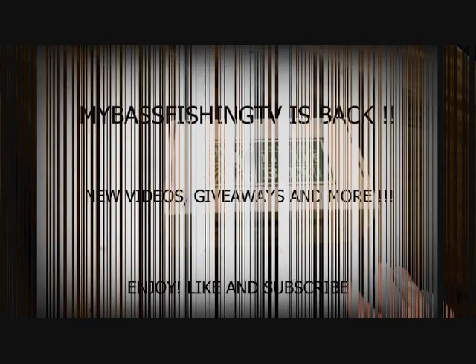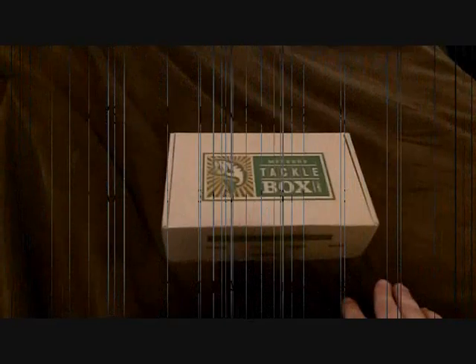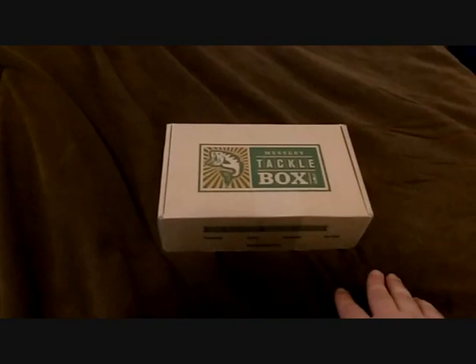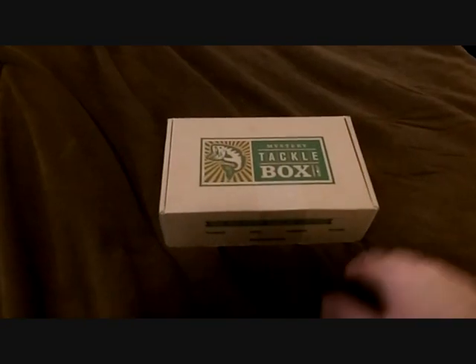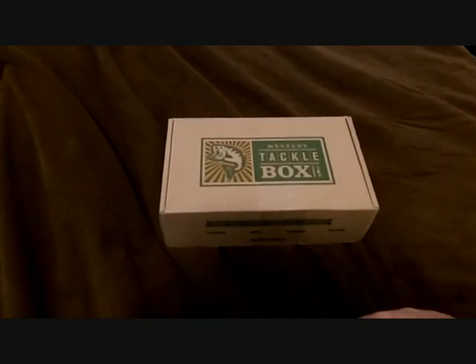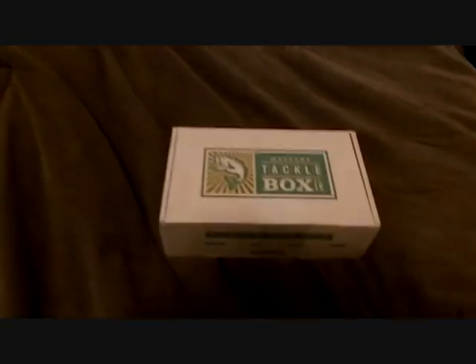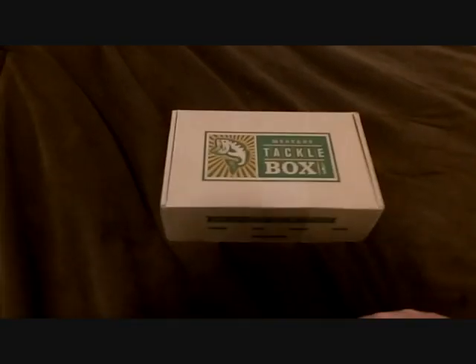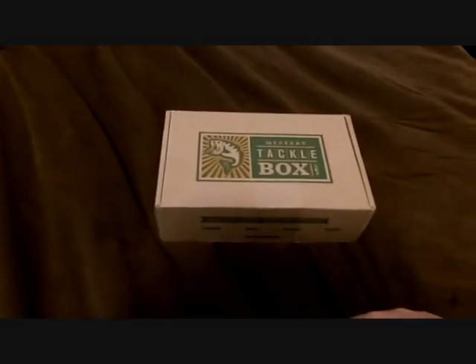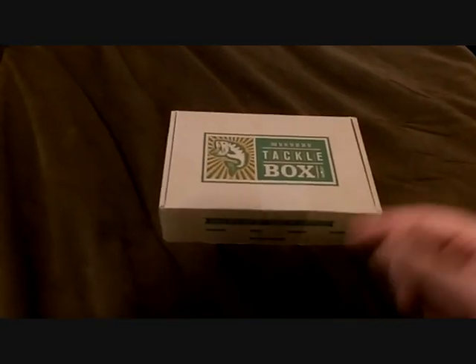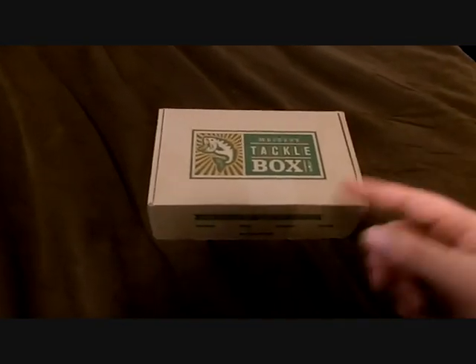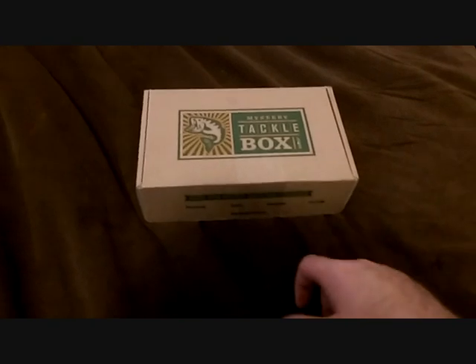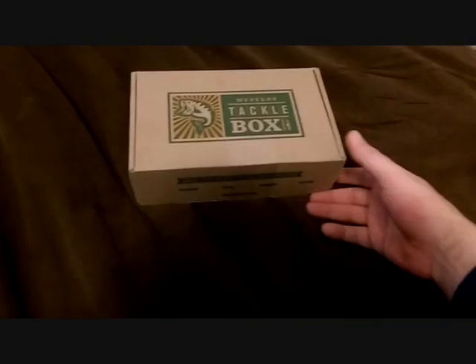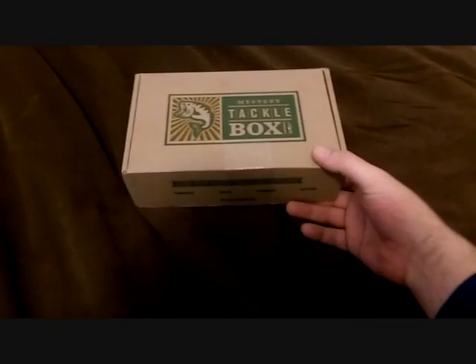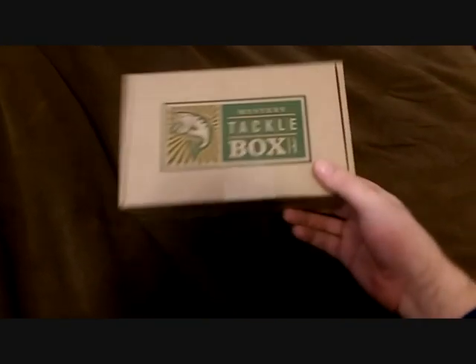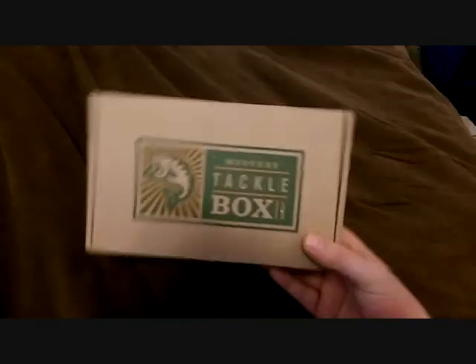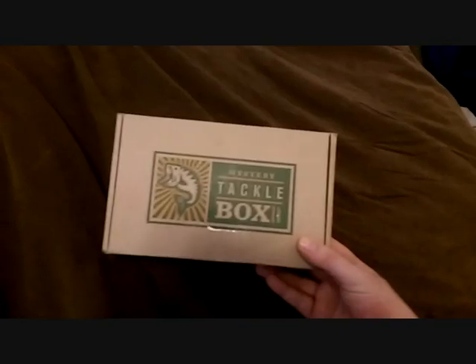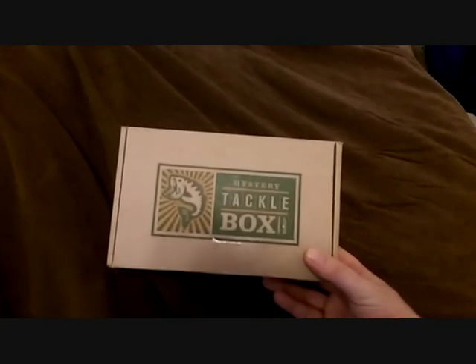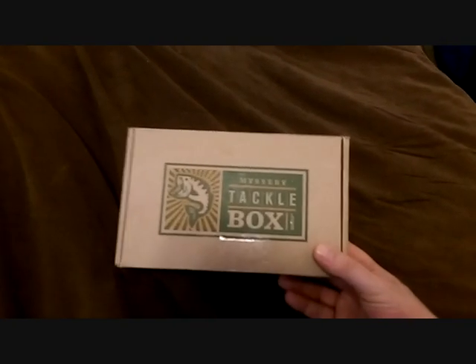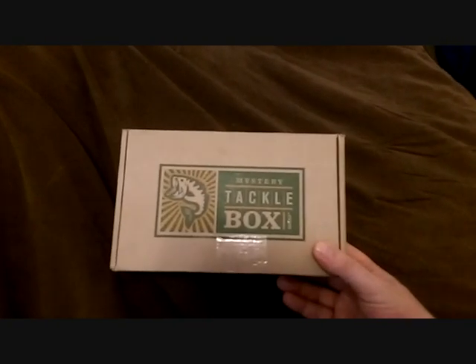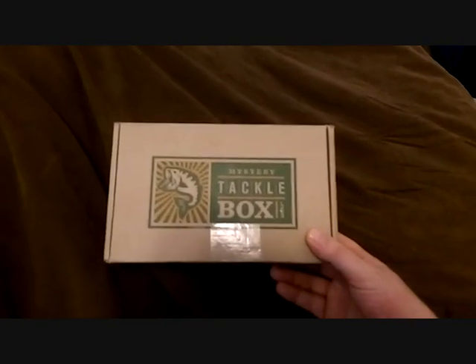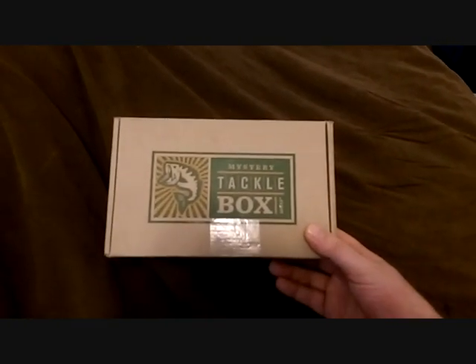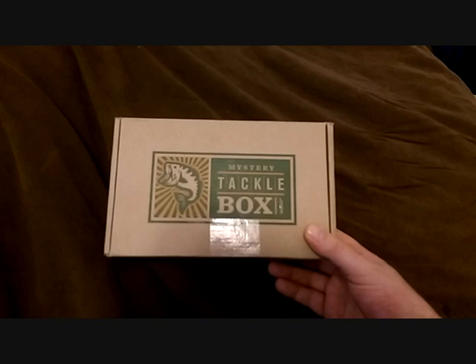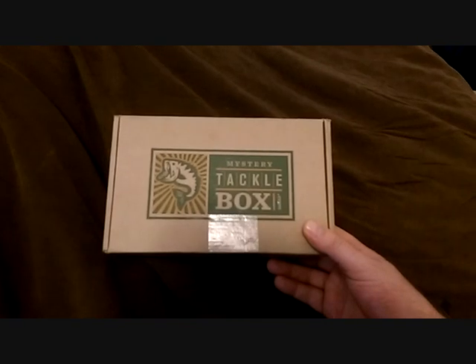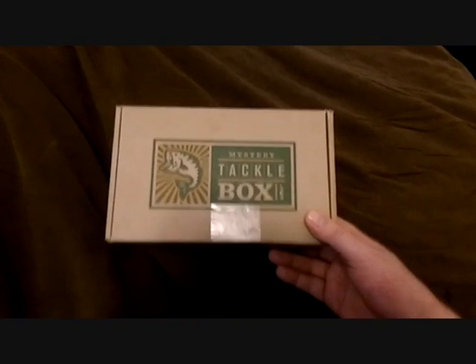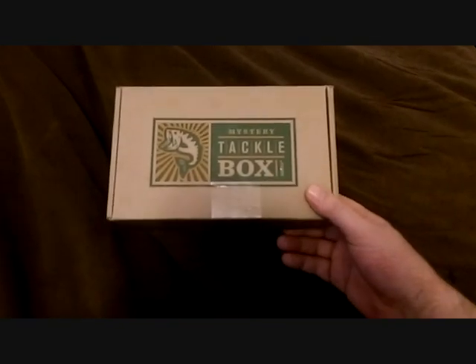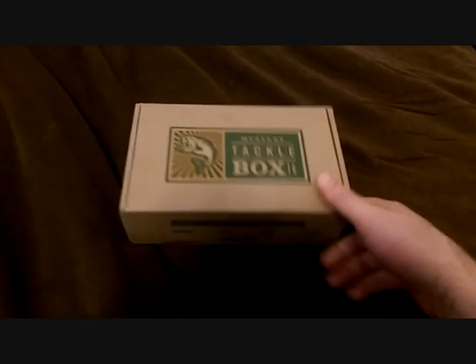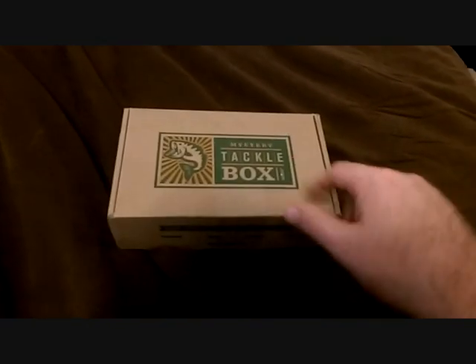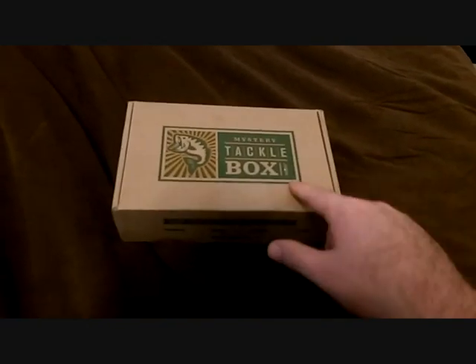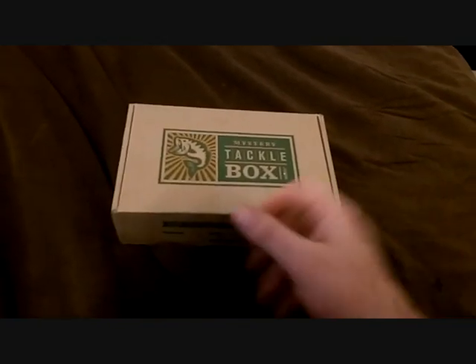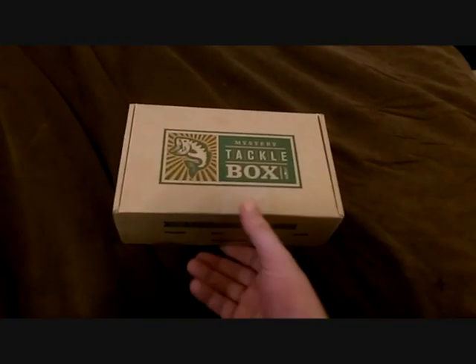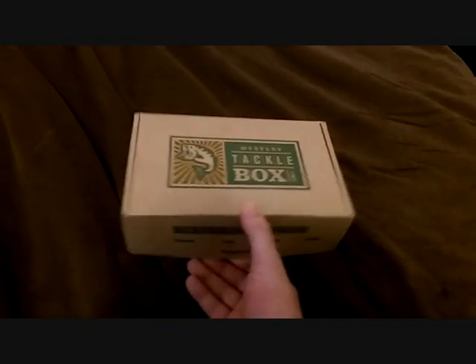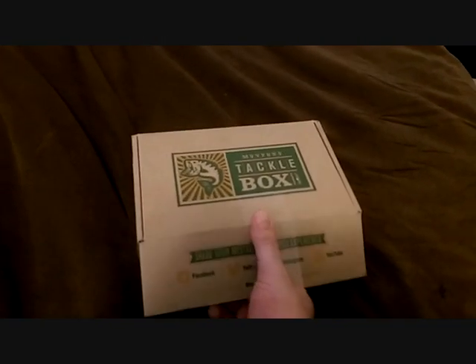What's going on YouTube, Jay back with my bass fishing TV. What we're gonna do today — I just got my very first mystery tackle box for March of 2015, and I thought I'd do a quick video to show you guys what's inside.